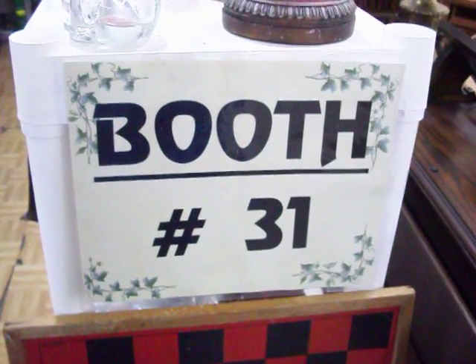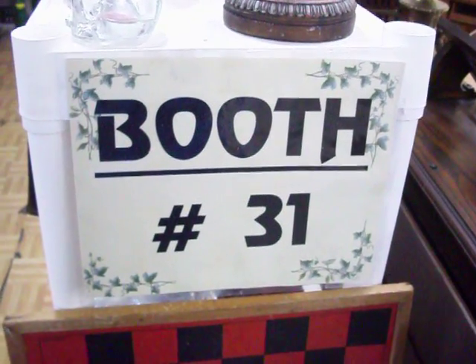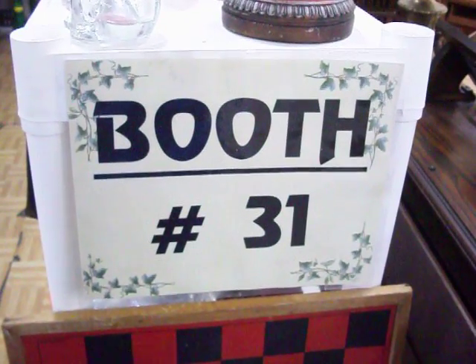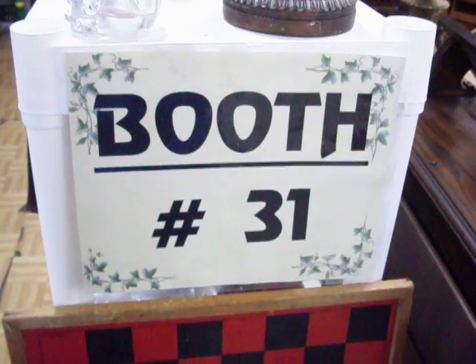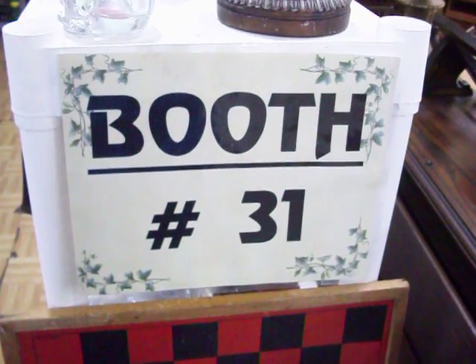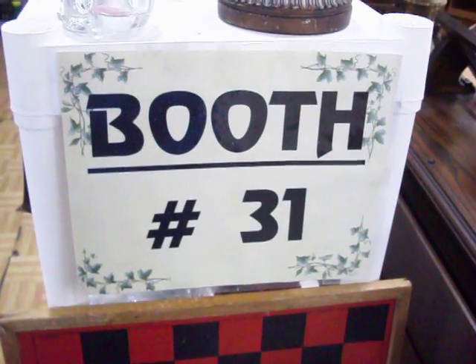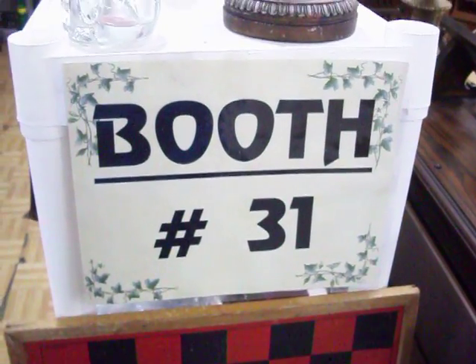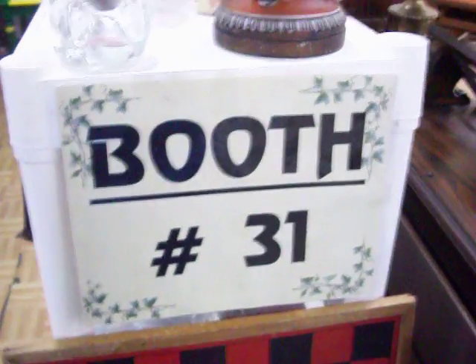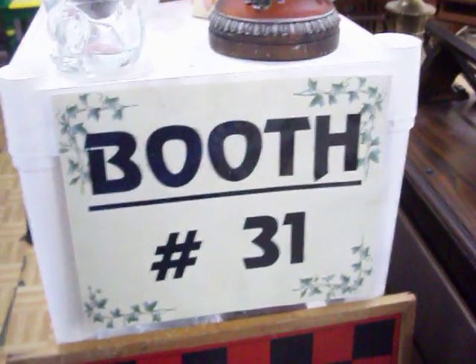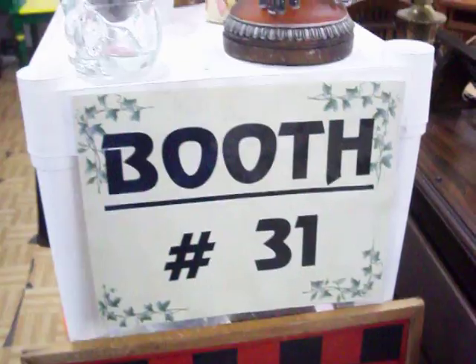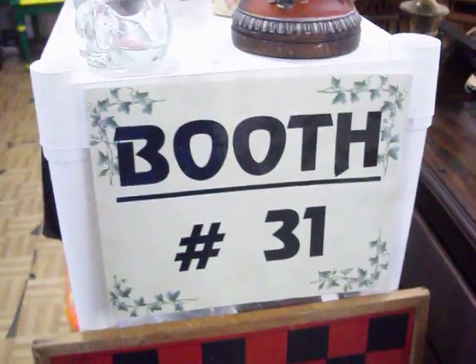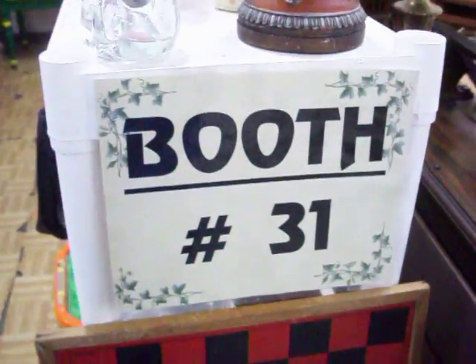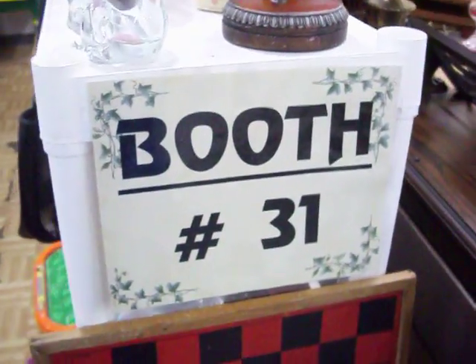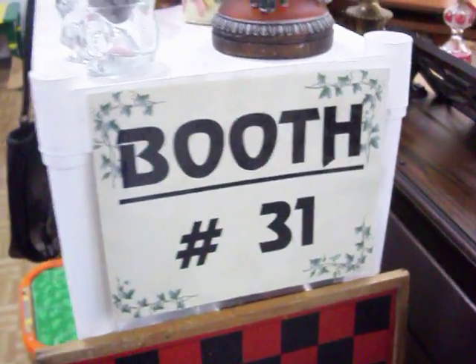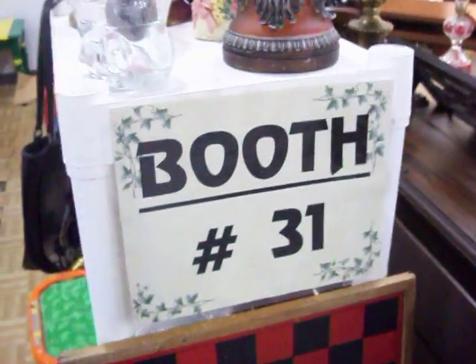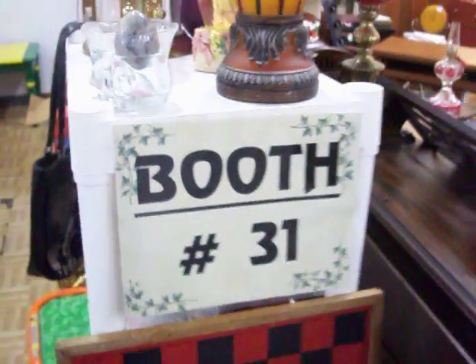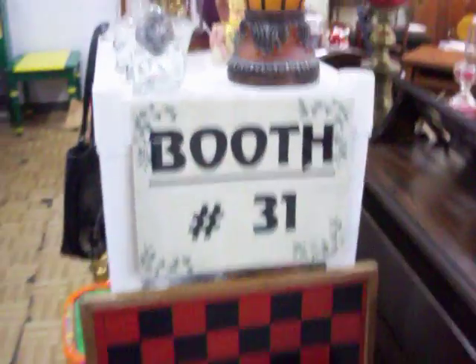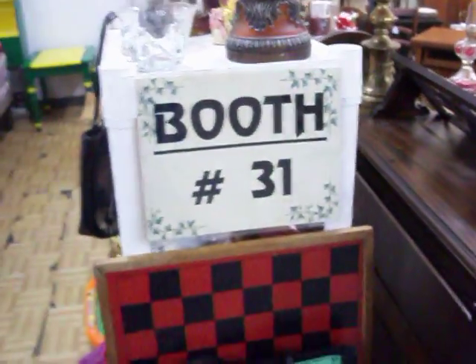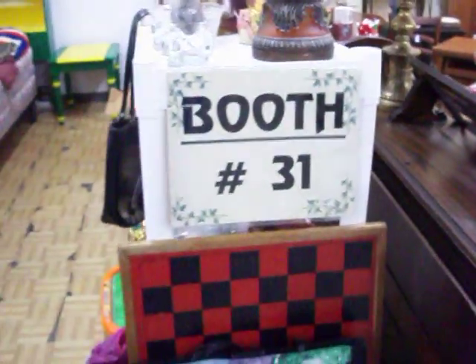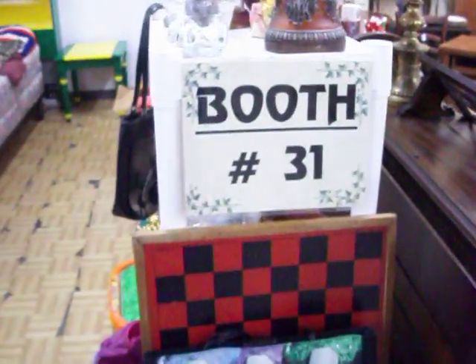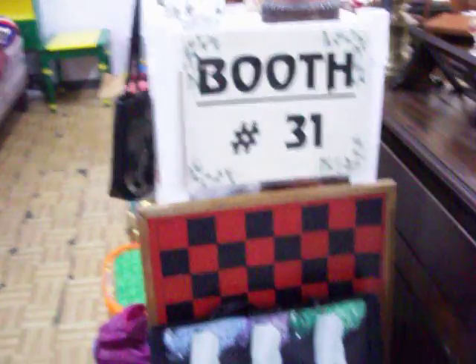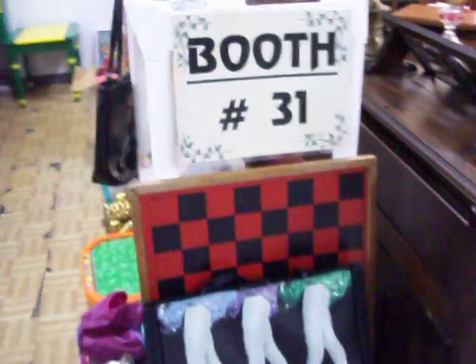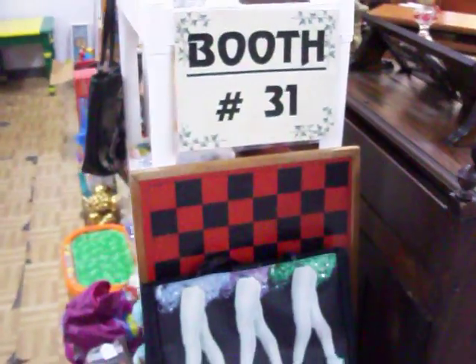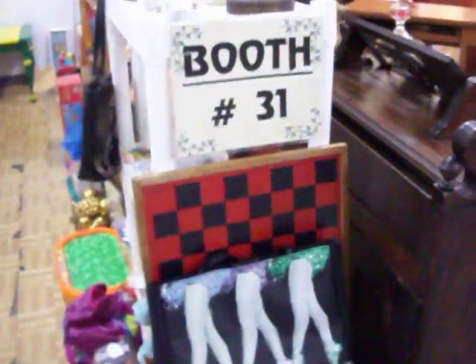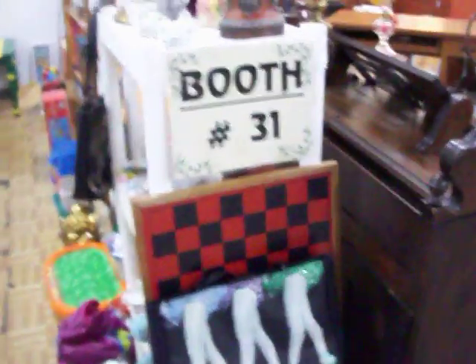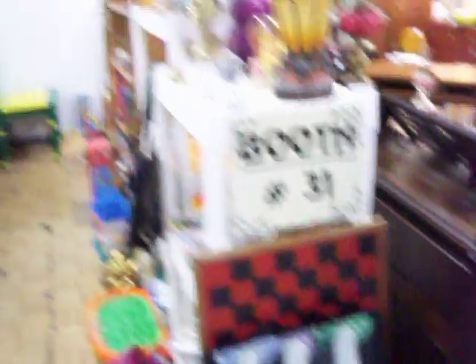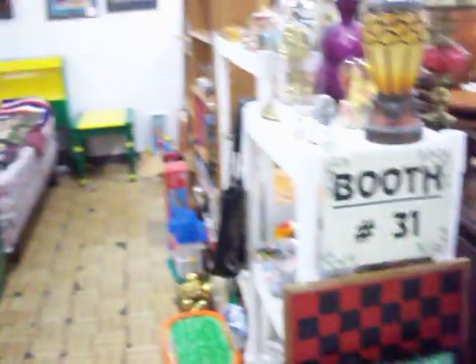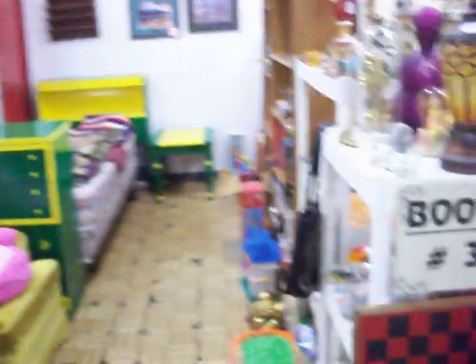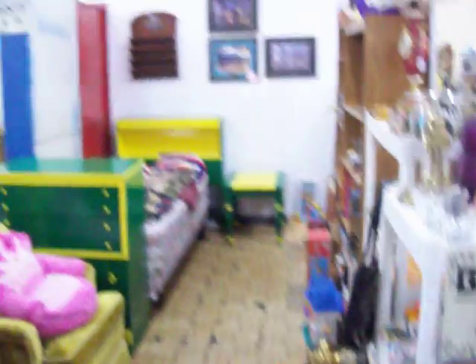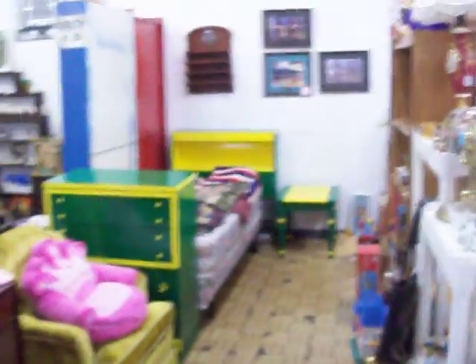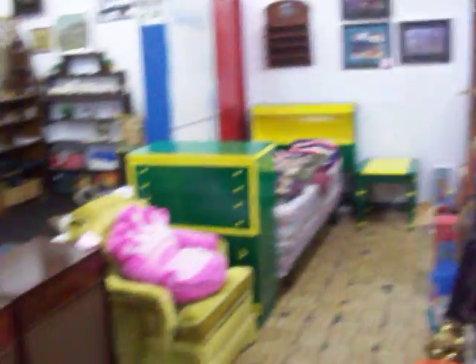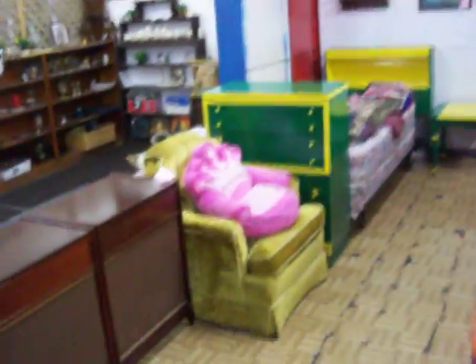Hello, everybody. Today is Tuesday, November 15th, 2011. We're here at Booth 31 at the Cedar Chest. Take a look at some of the great stuff we've got this week.